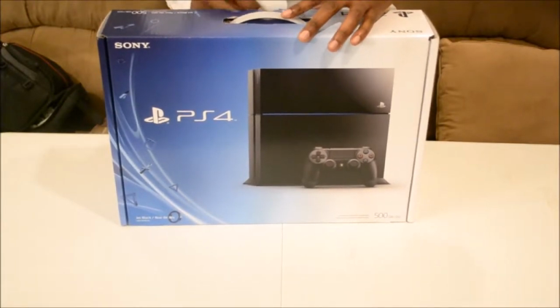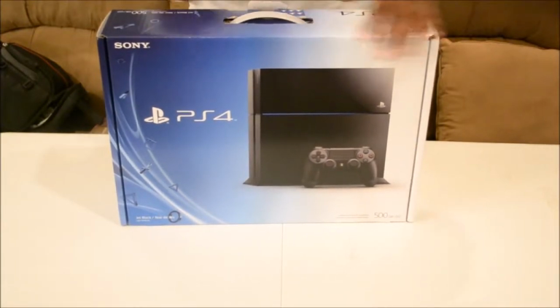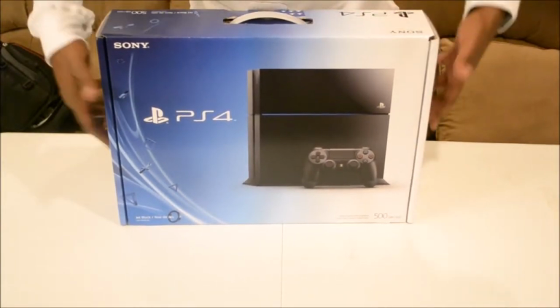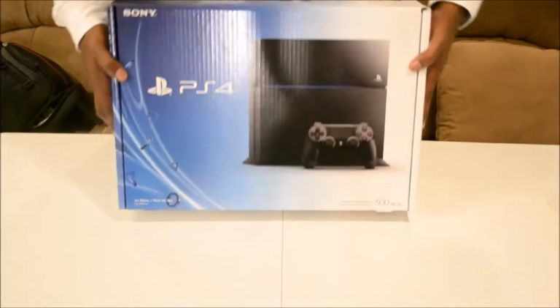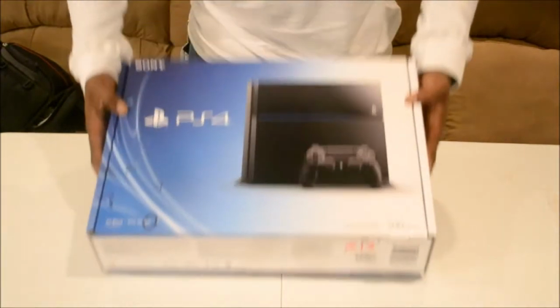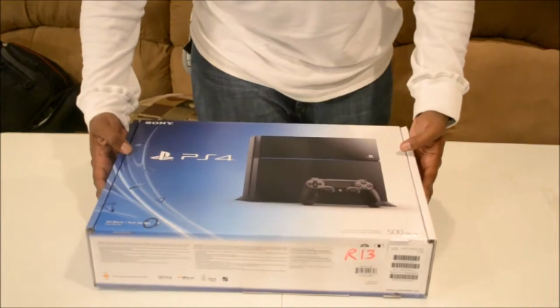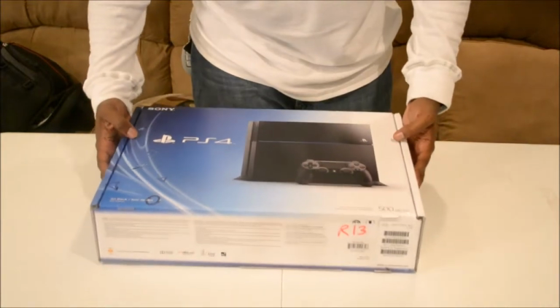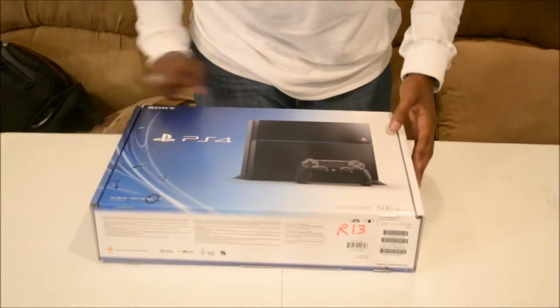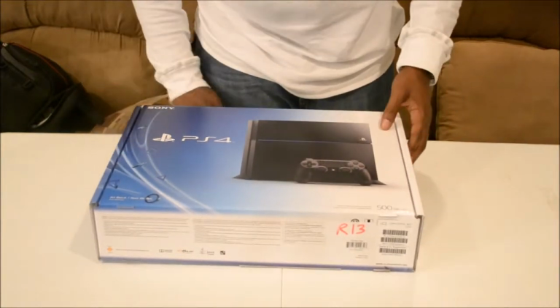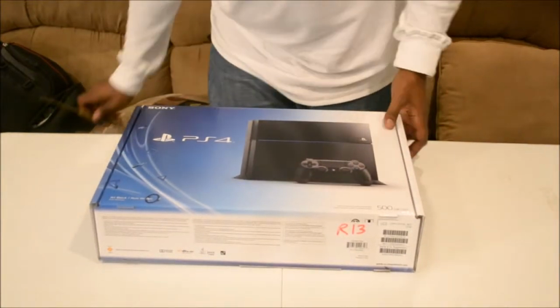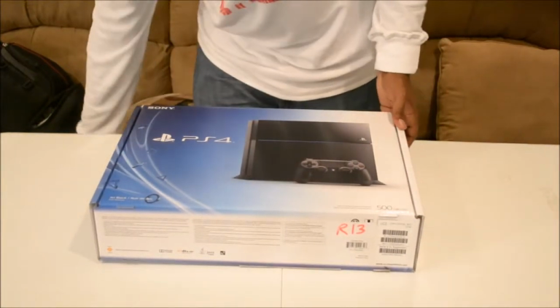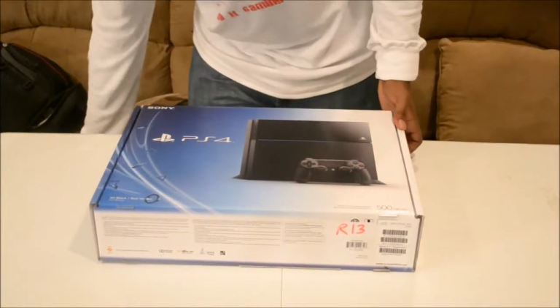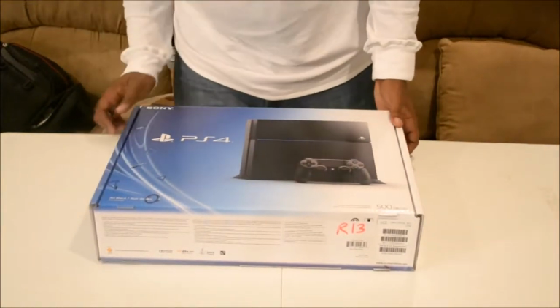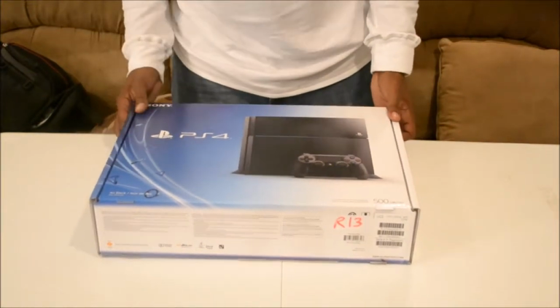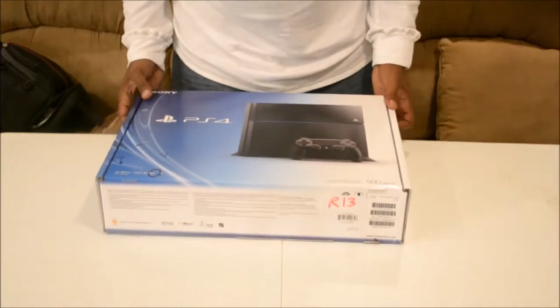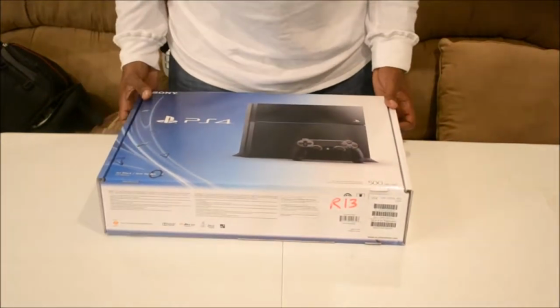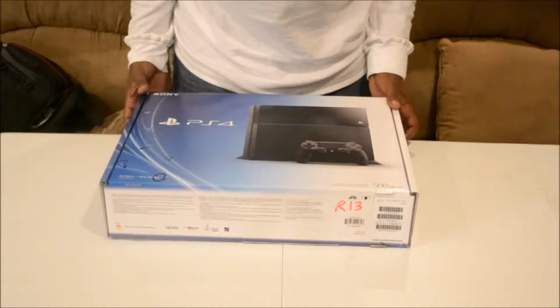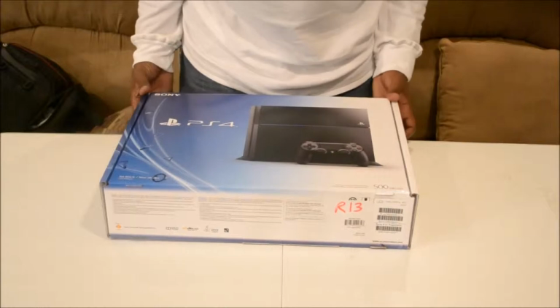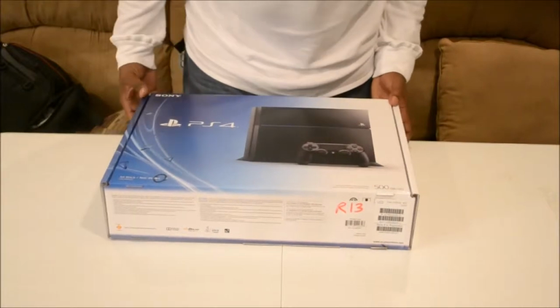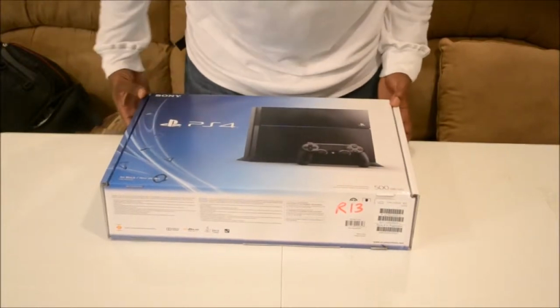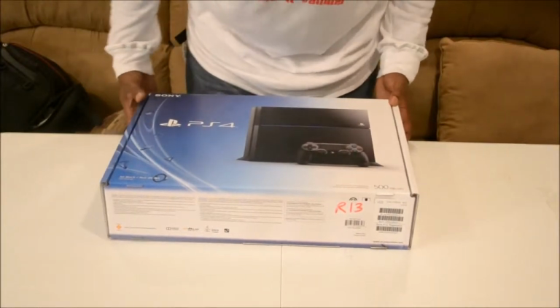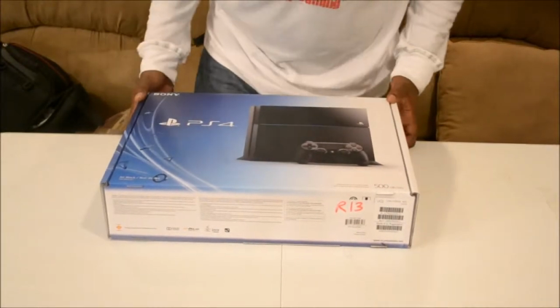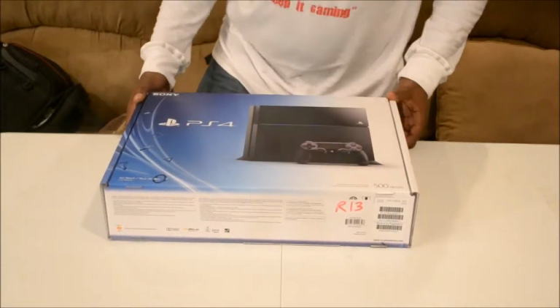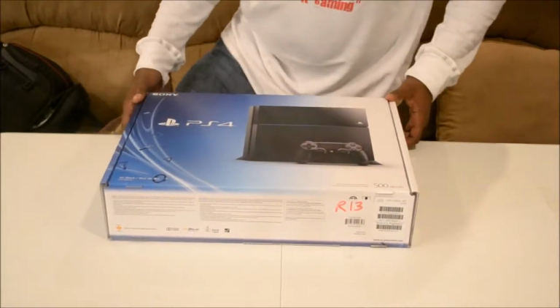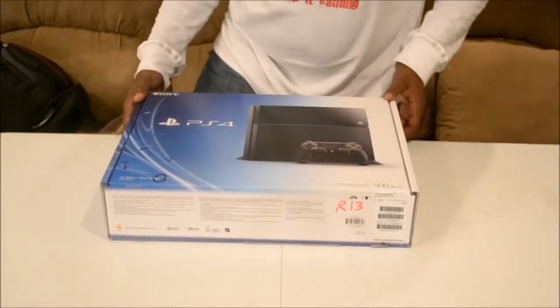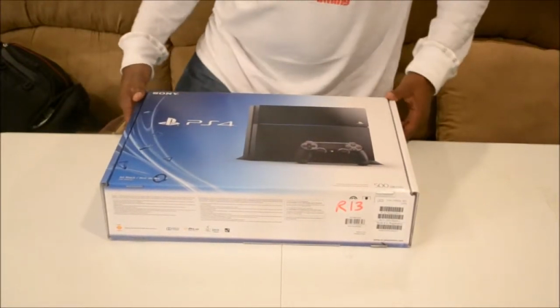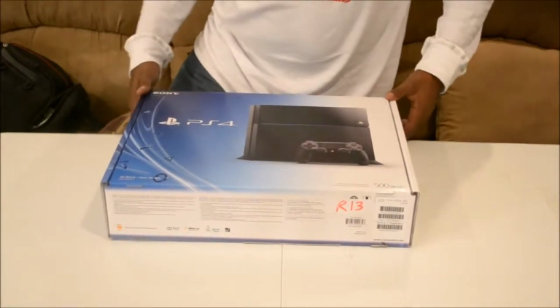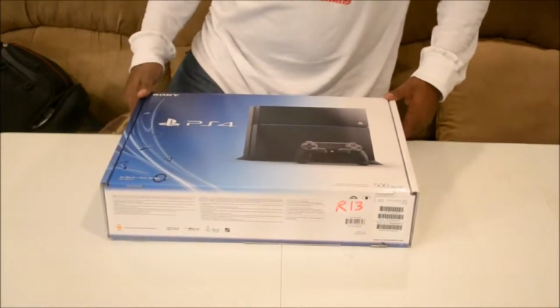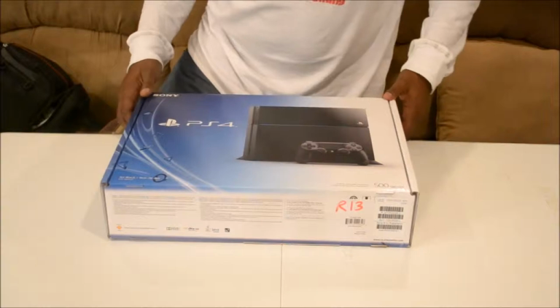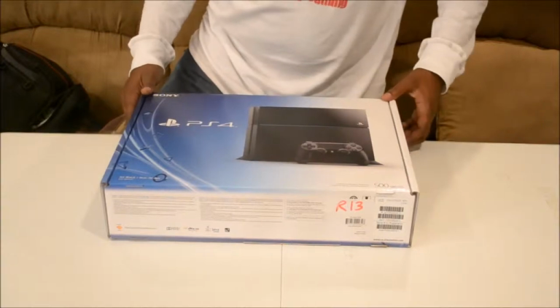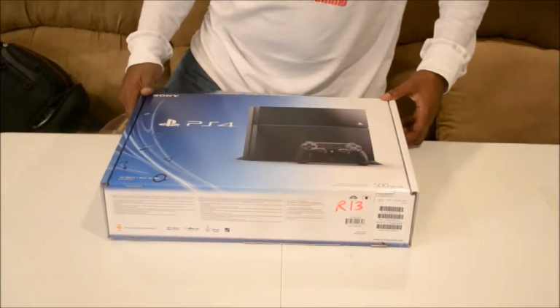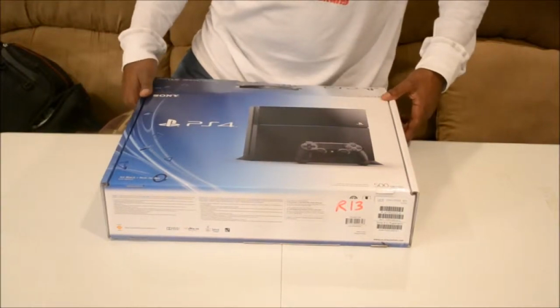Alright, we're going to lay it down for you. Move this out of the way — this box was pretty heavy. When they said it was 11.1 pounds, they weren't lying about it.